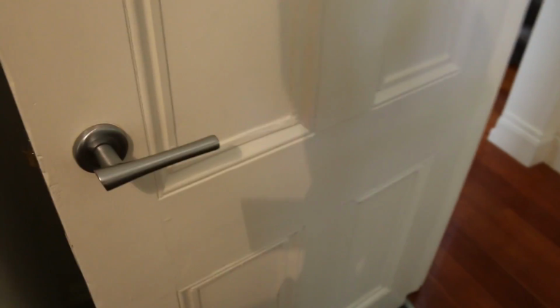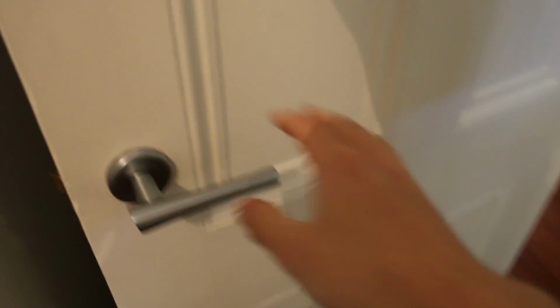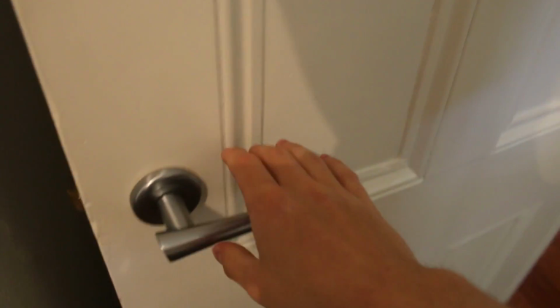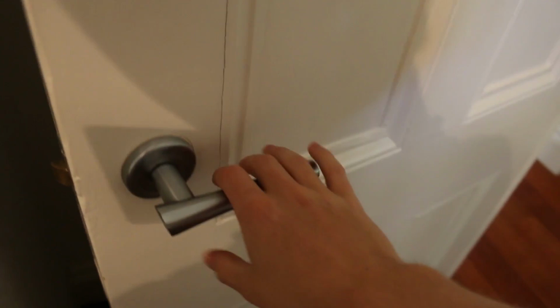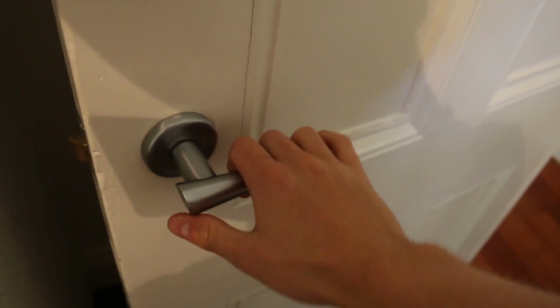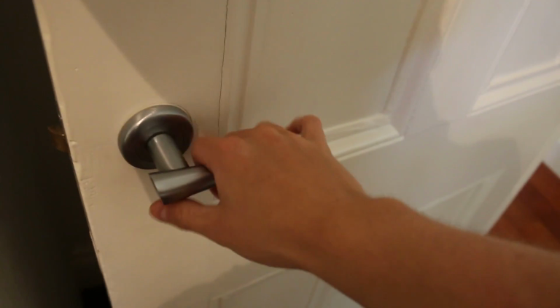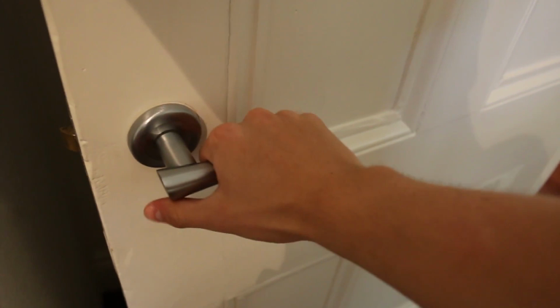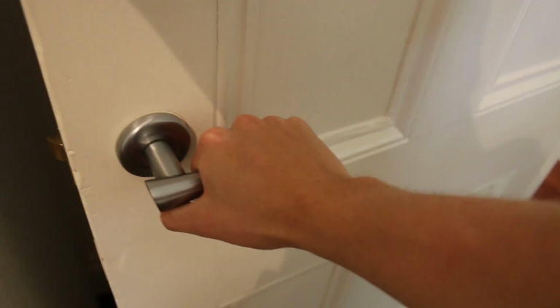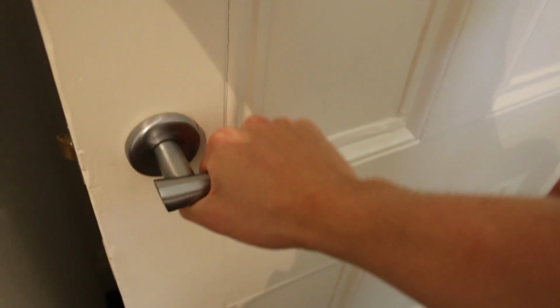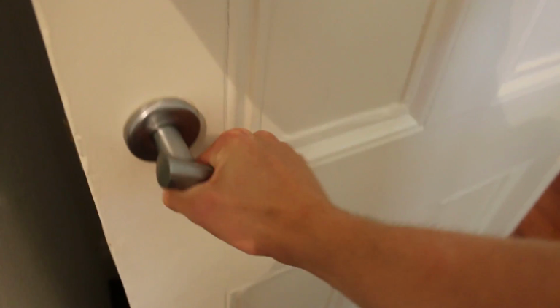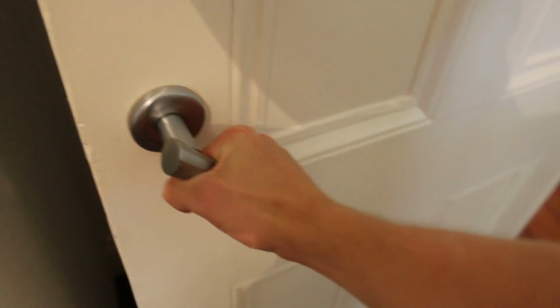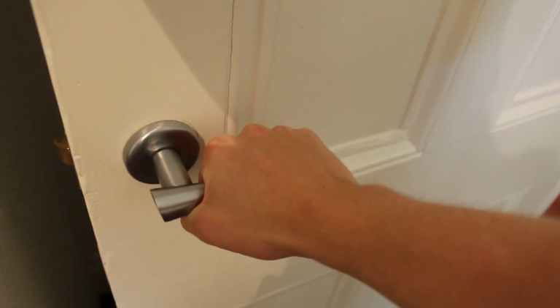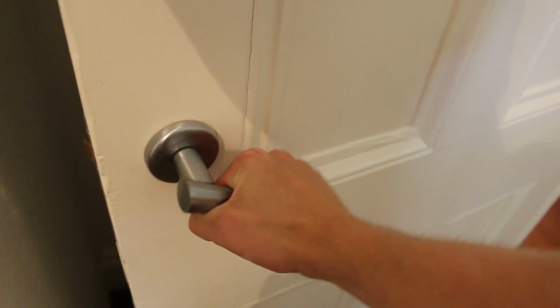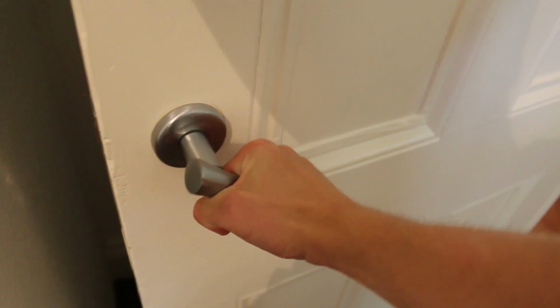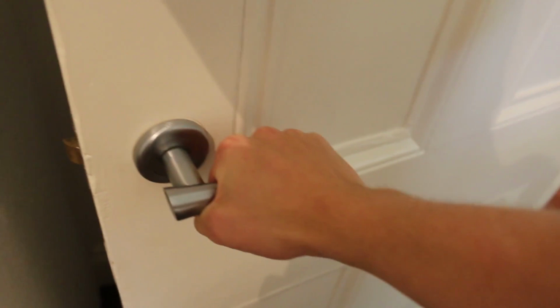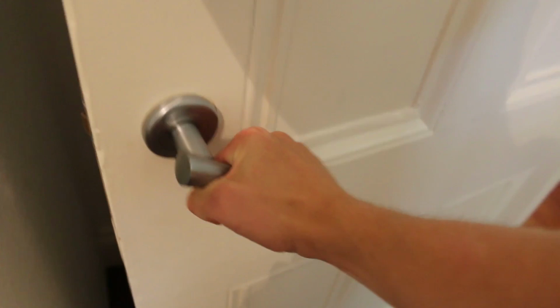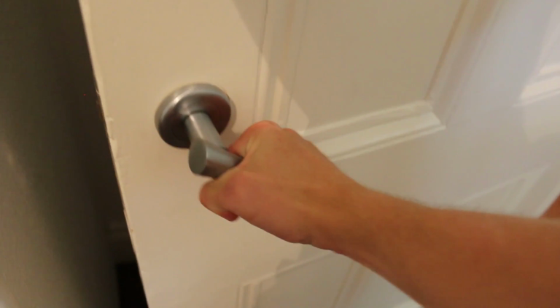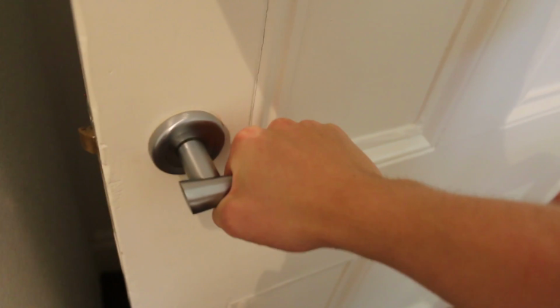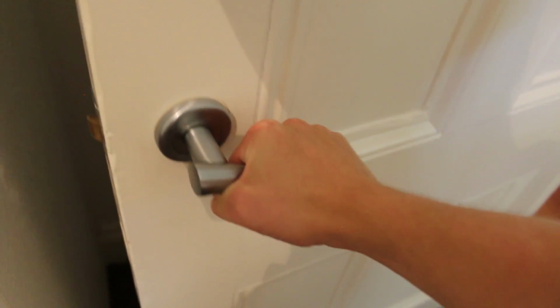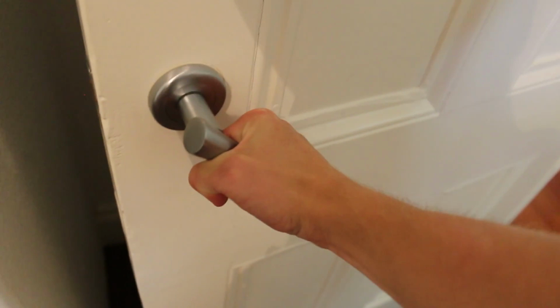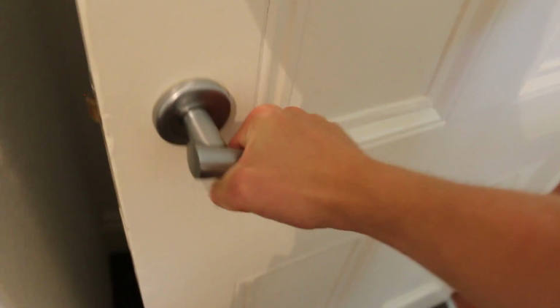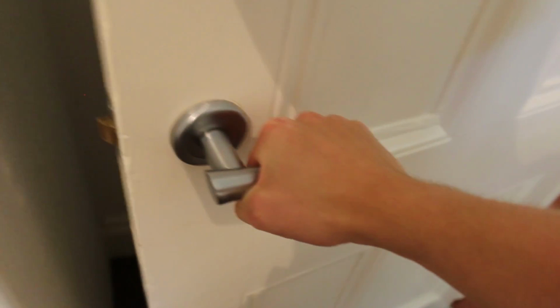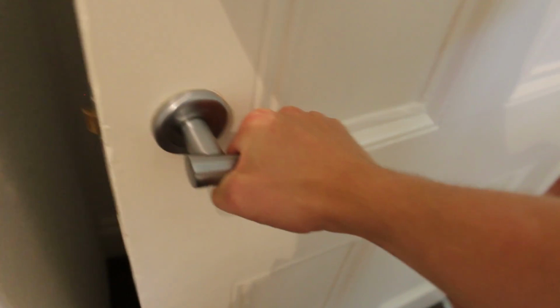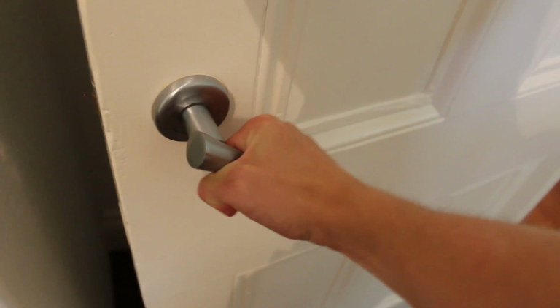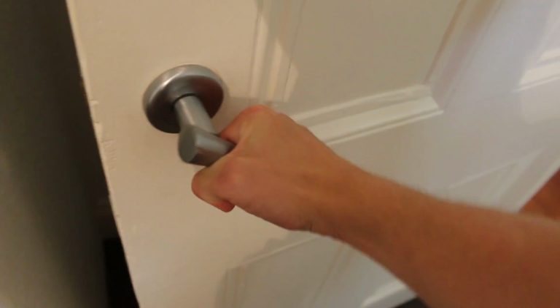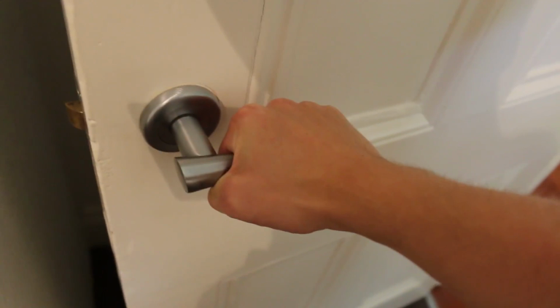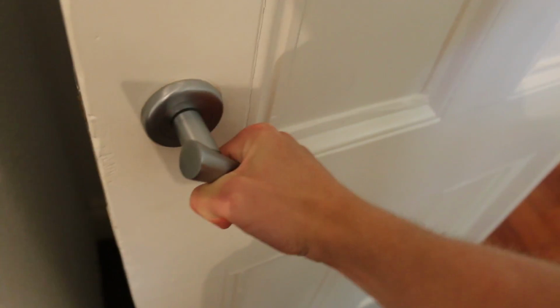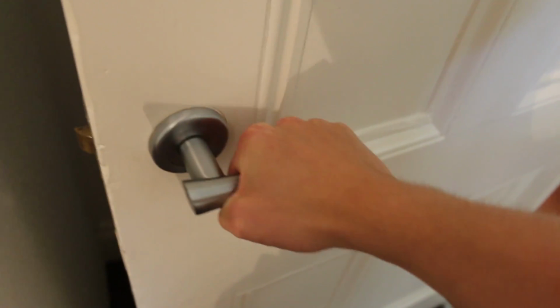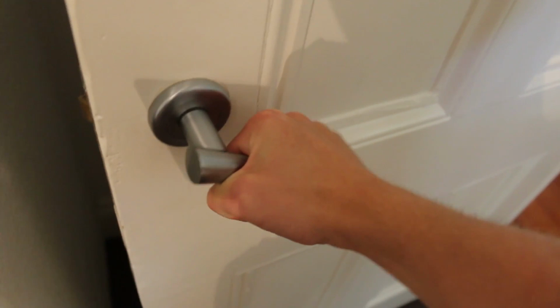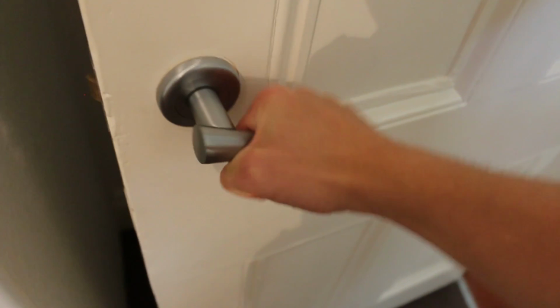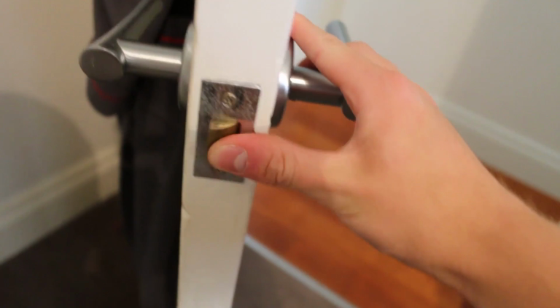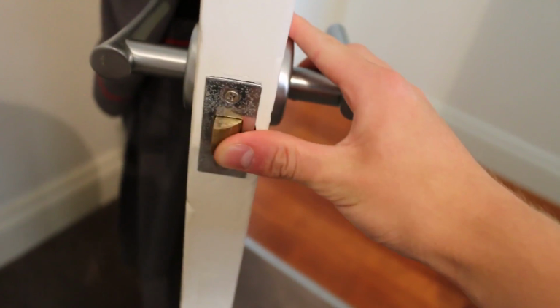Let's check out the handle mechanism. Moment of truth. It's pretty nice. We had a consistent pressure, increasing a little bit towards the end, with a spring mechanism I would assume. That's nice.